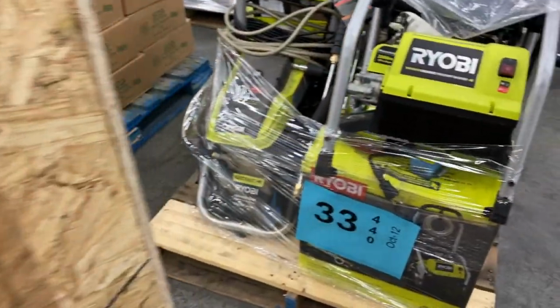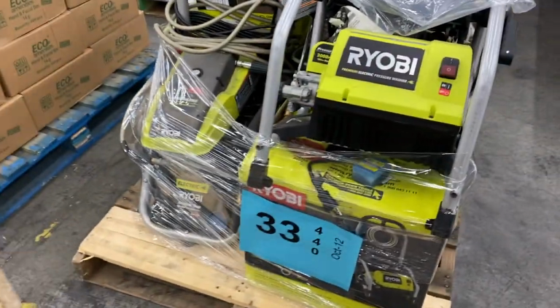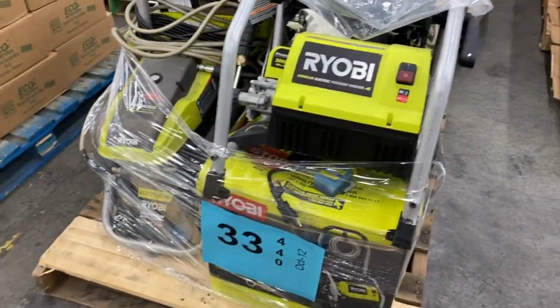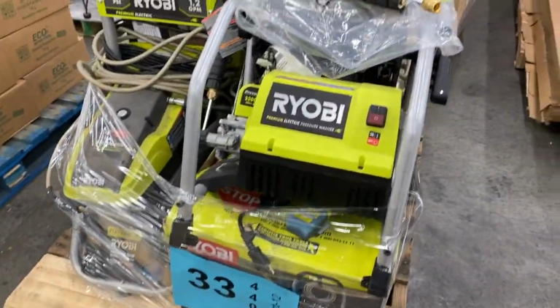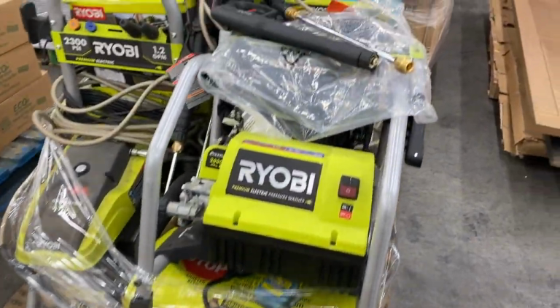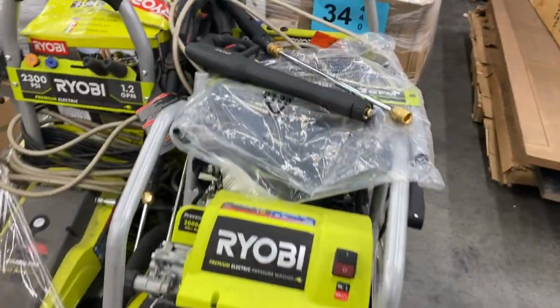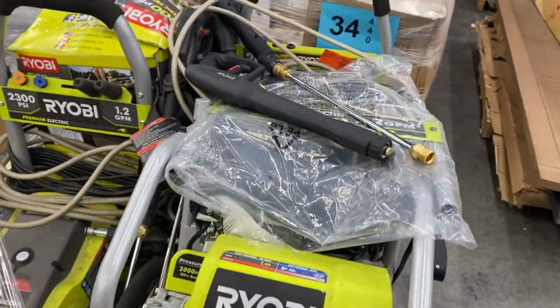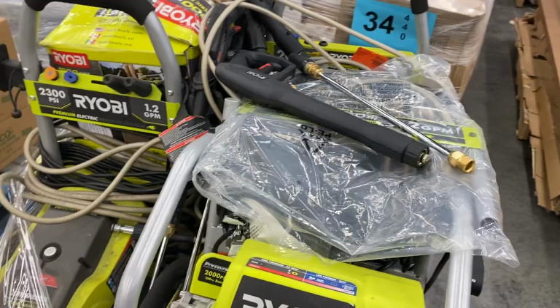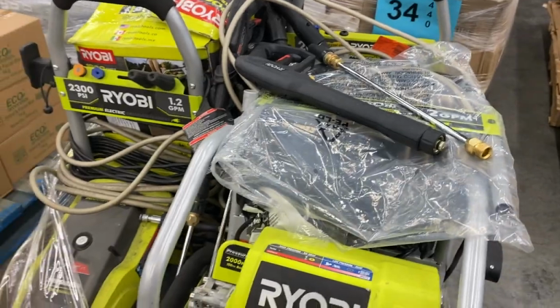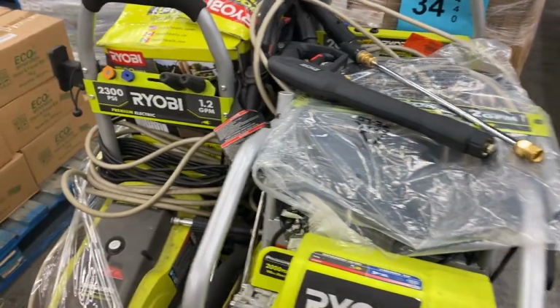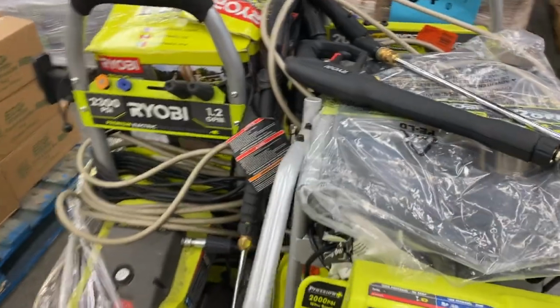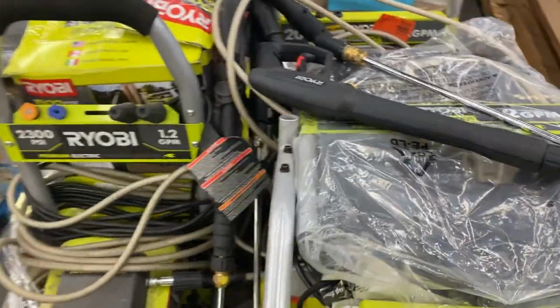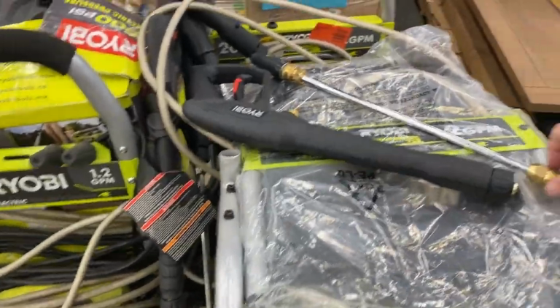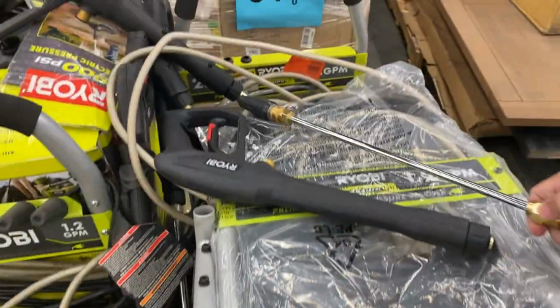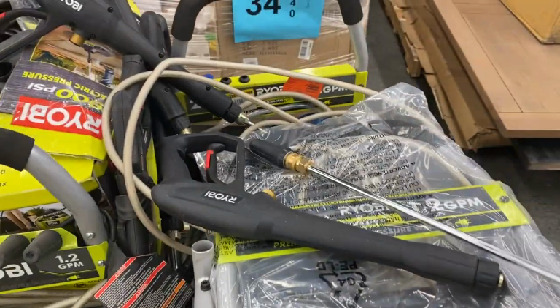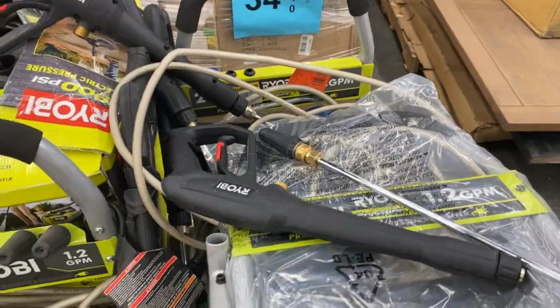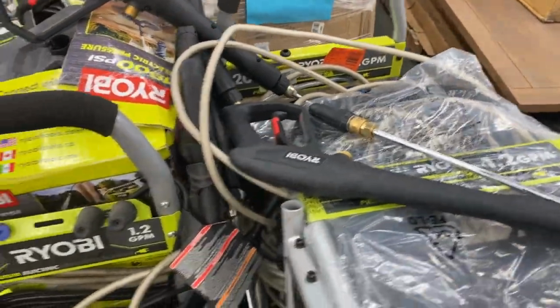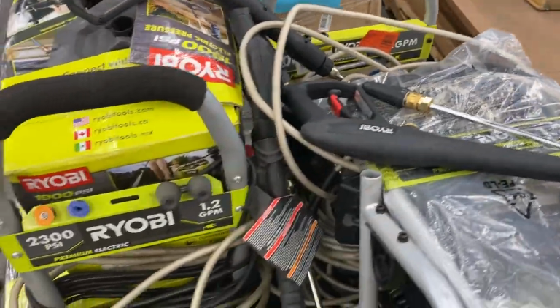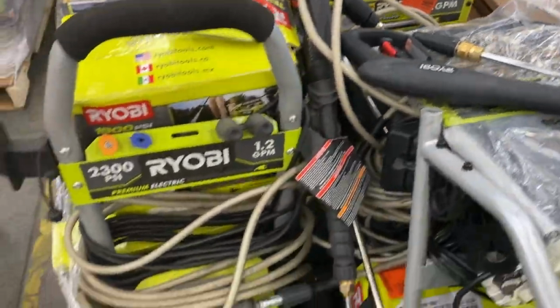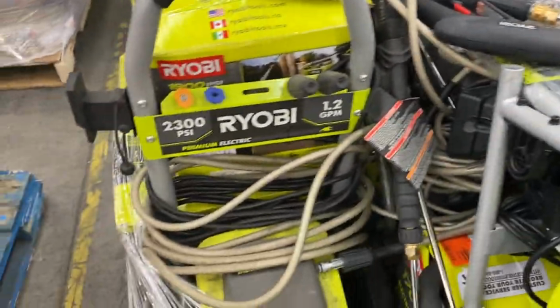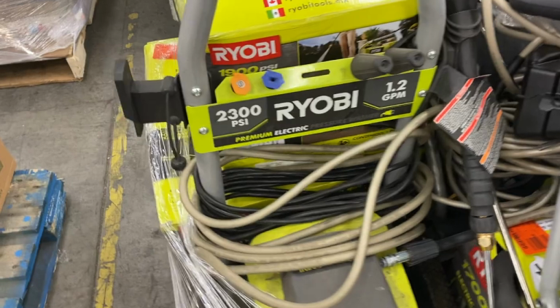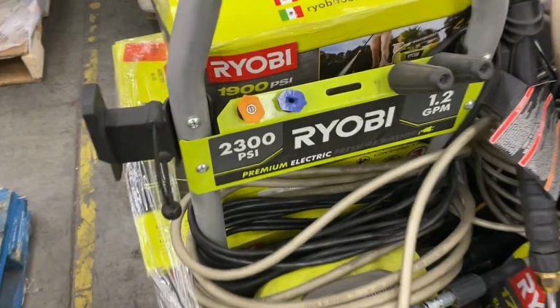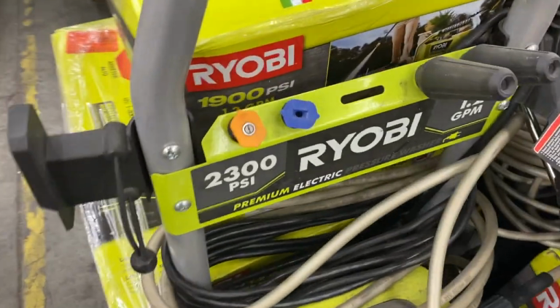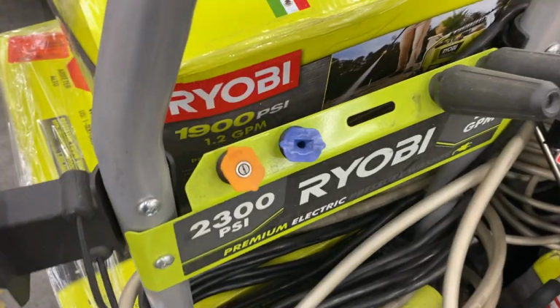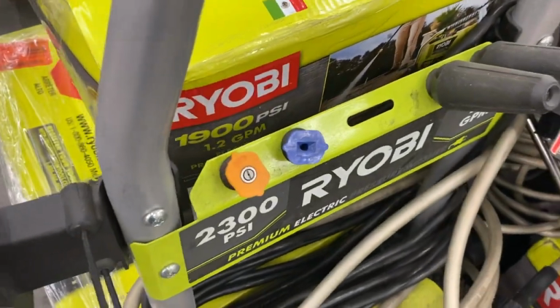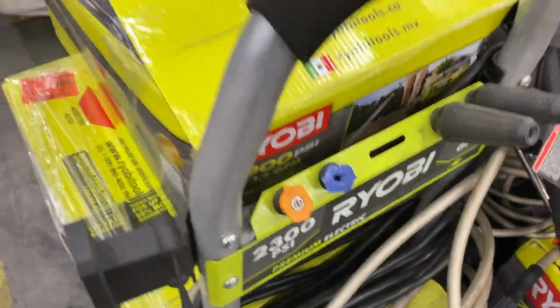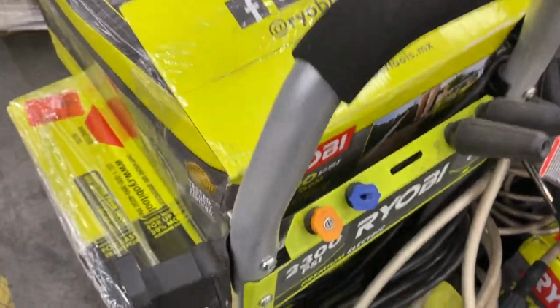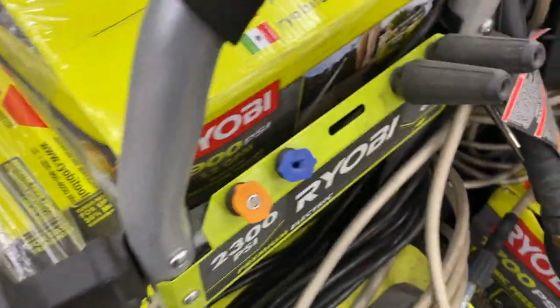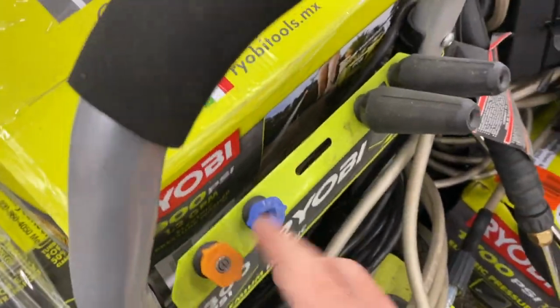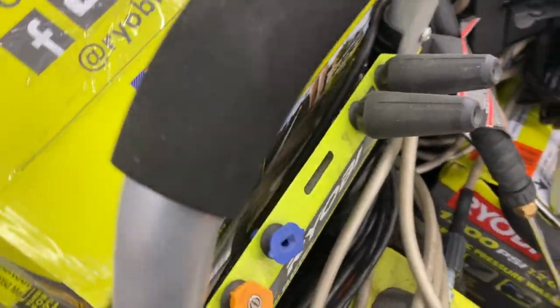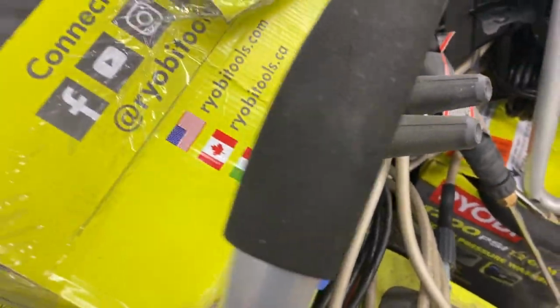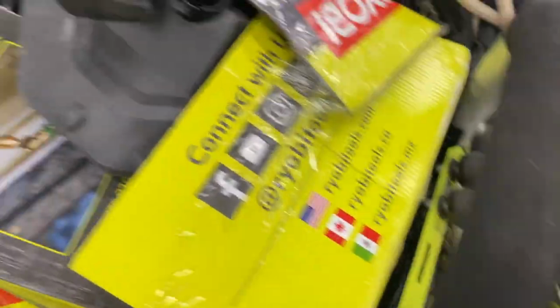Number thirty-three is salvage pressure washers — even got a bunch of hoses, lines, and tips. All kinds of good stuff, which is normally what's always missing.